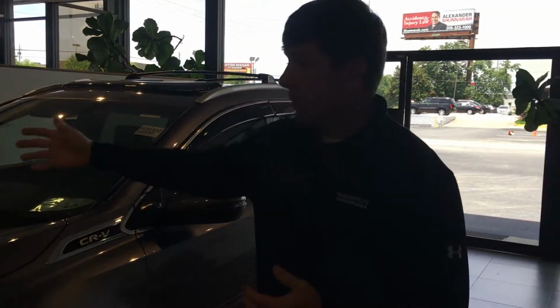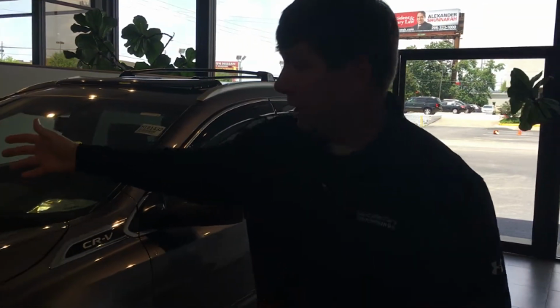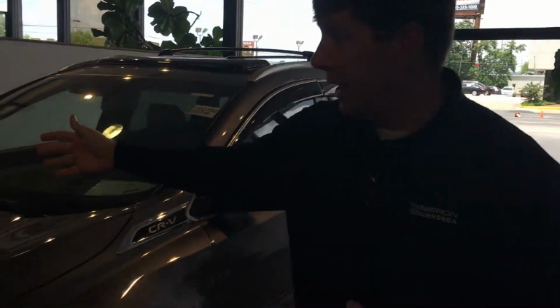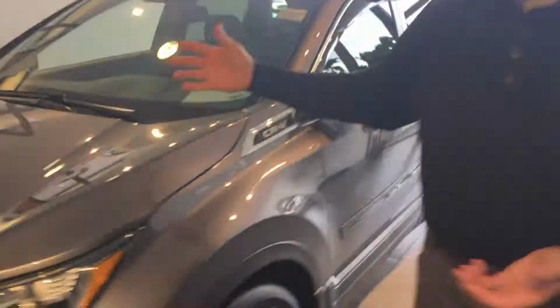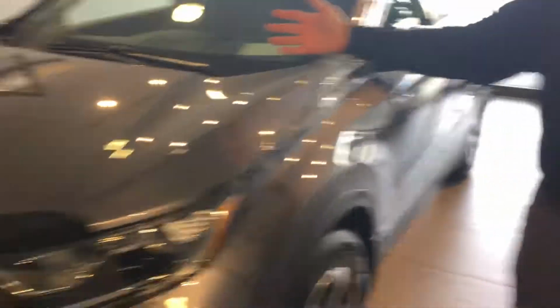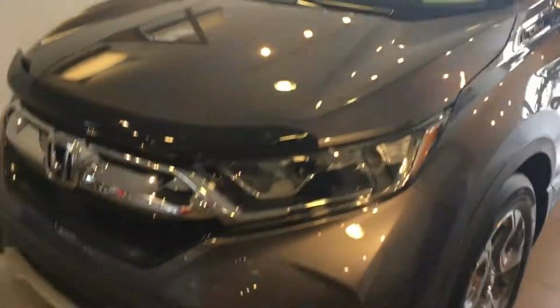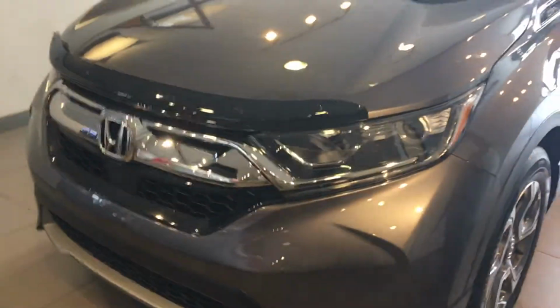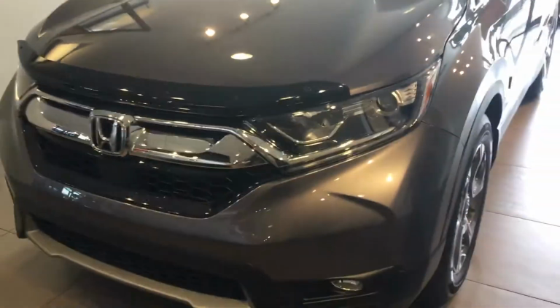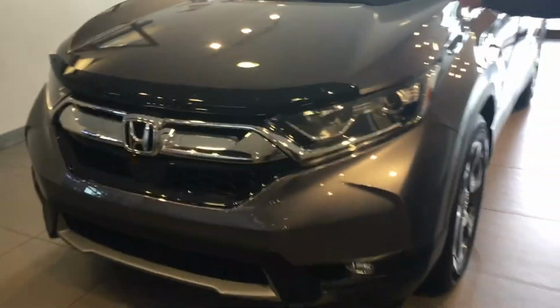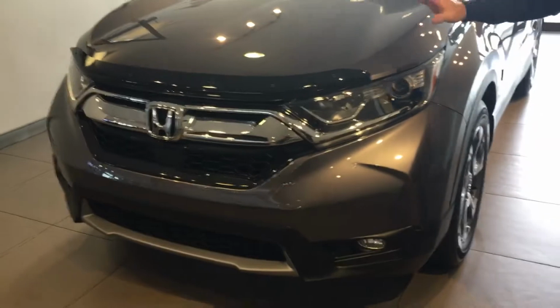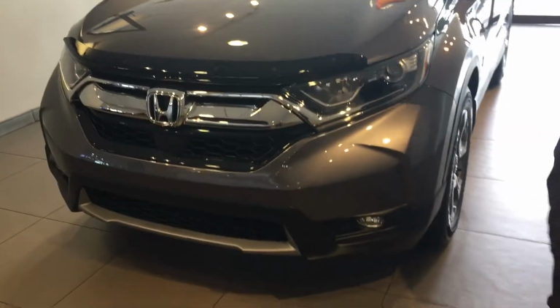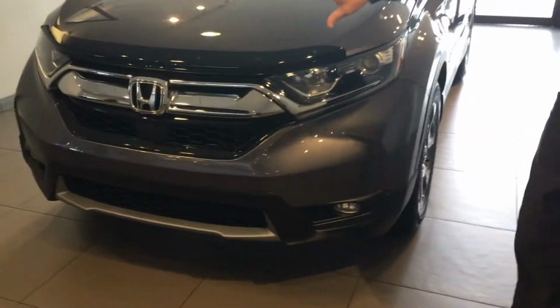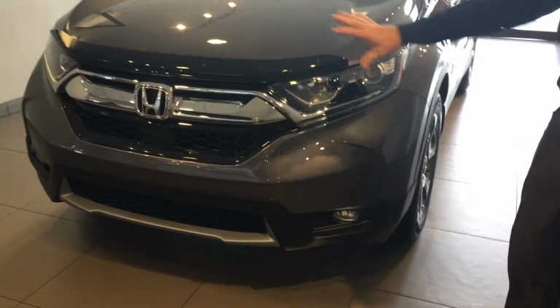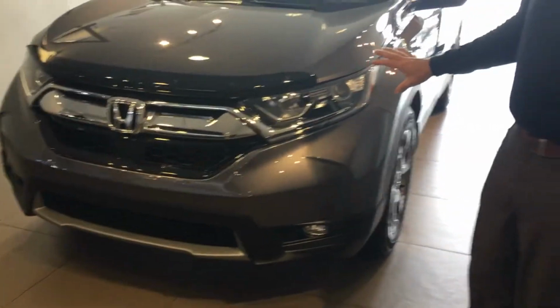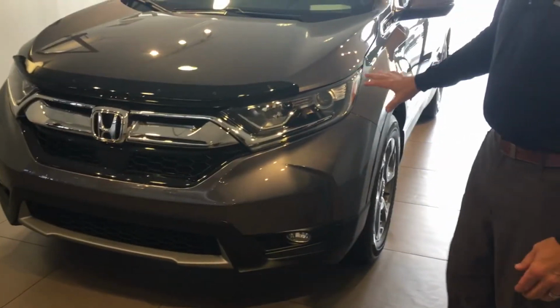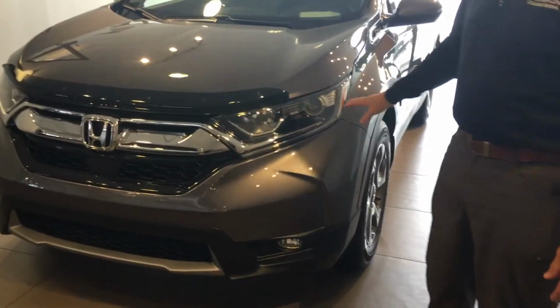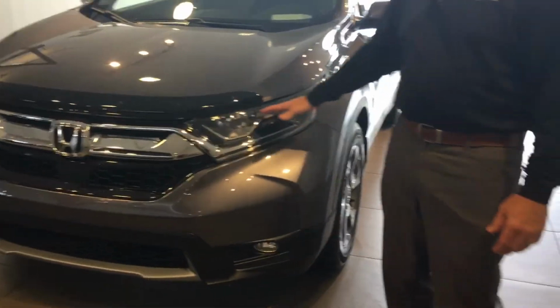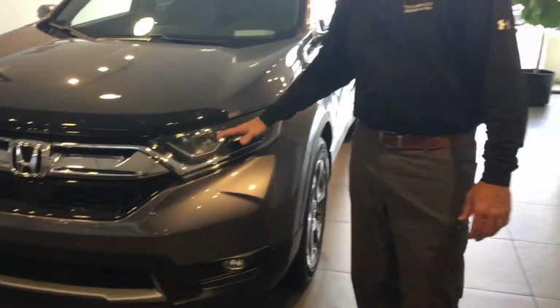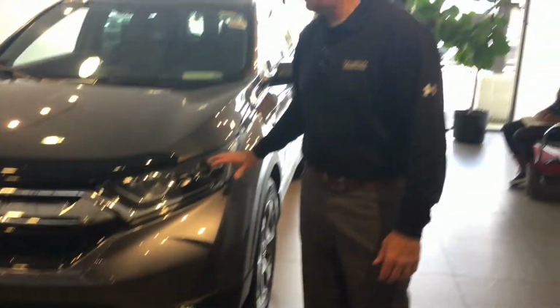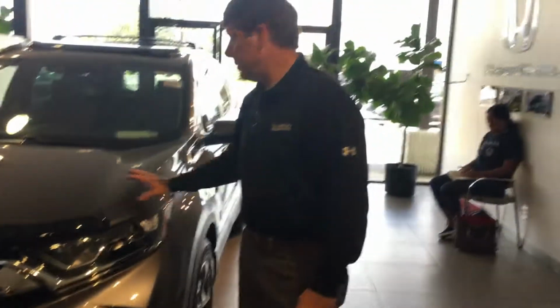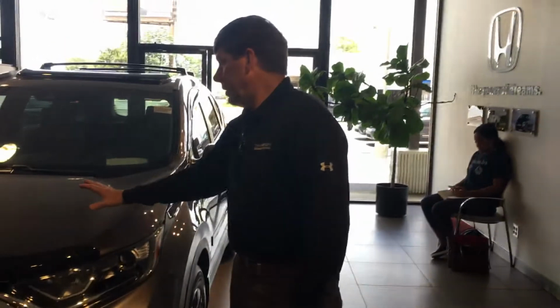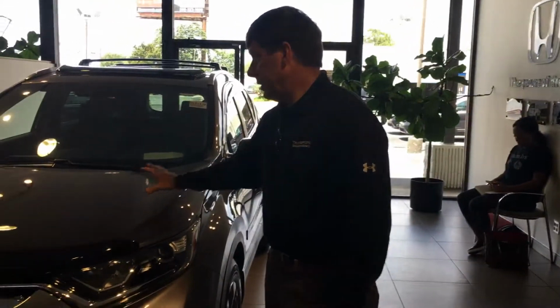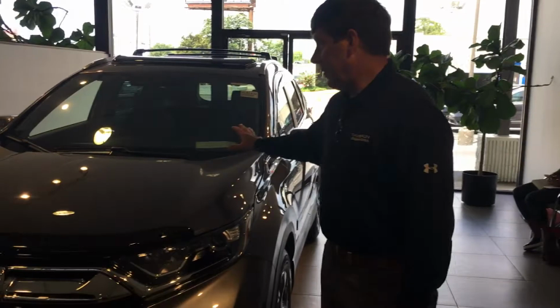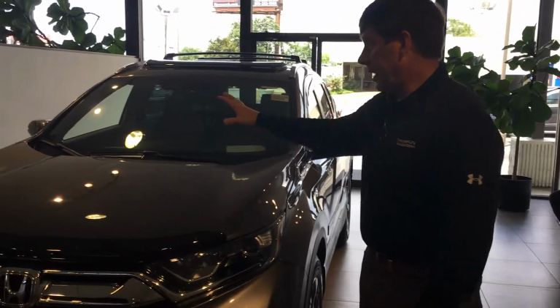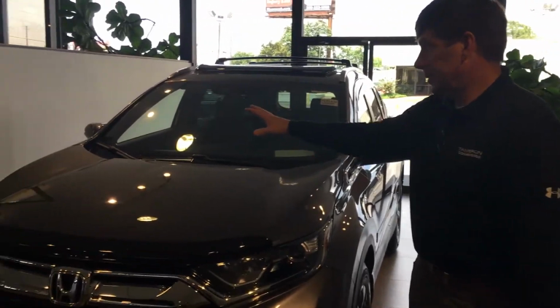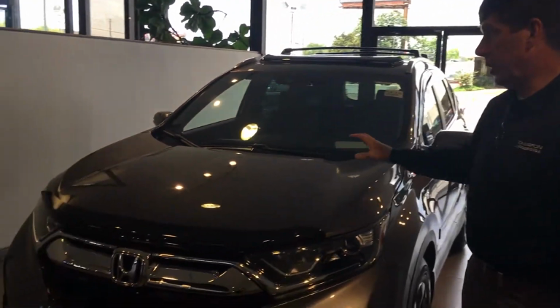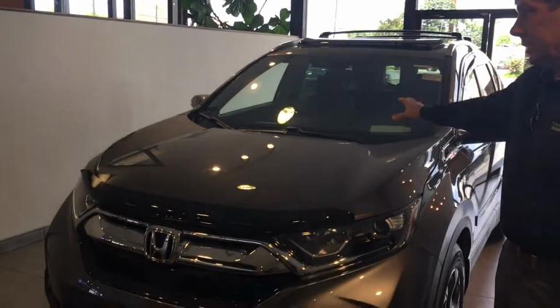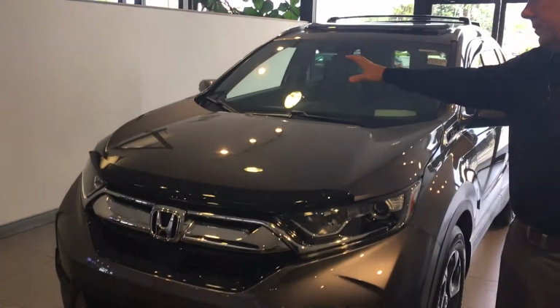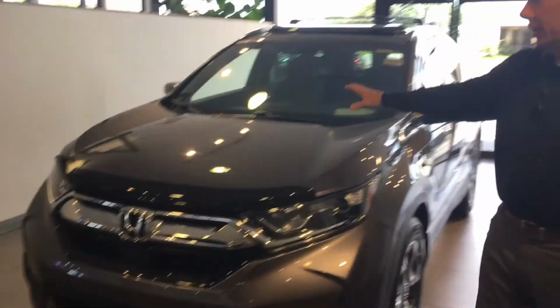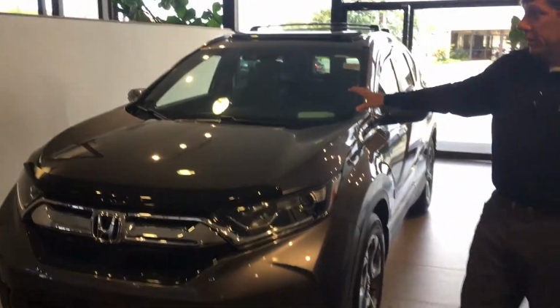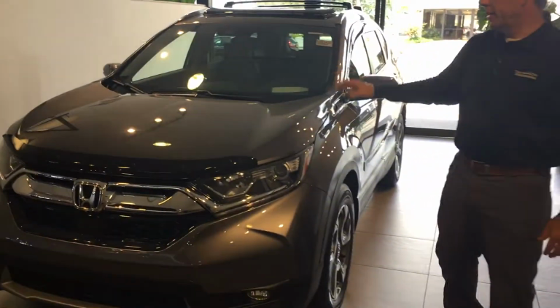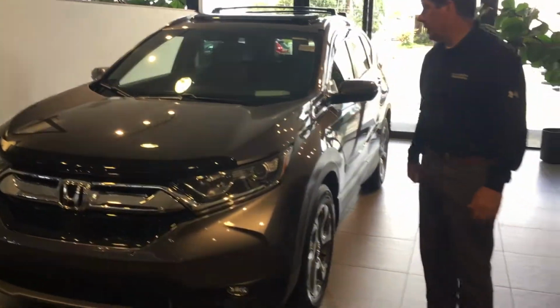You can see the front end is totally redesigned last year in 2017. Beautiful chrome accents on the front with daytime LED running lights. It does have a nice sporty muscular look to the front as well.